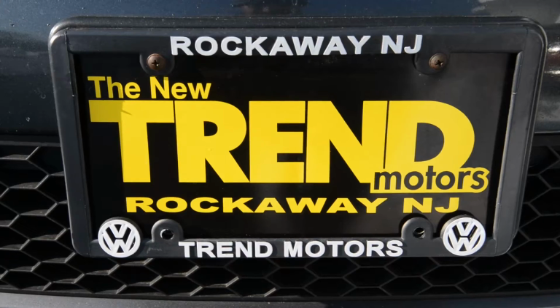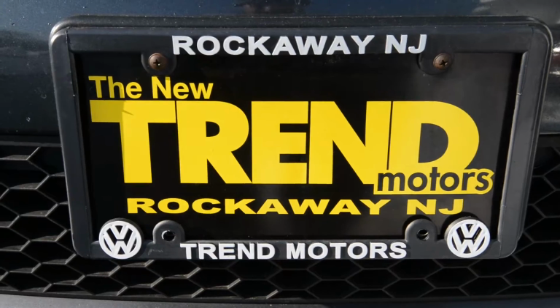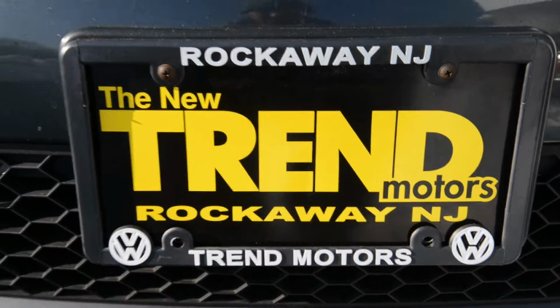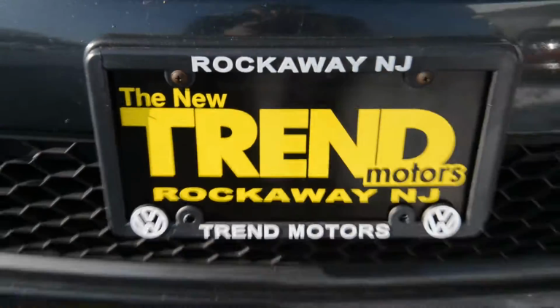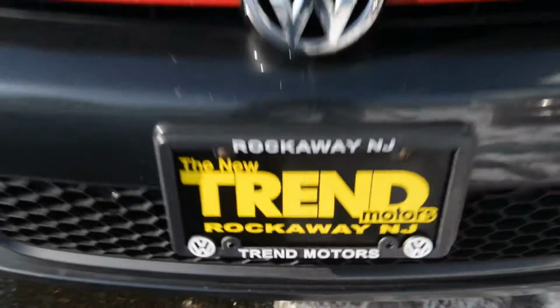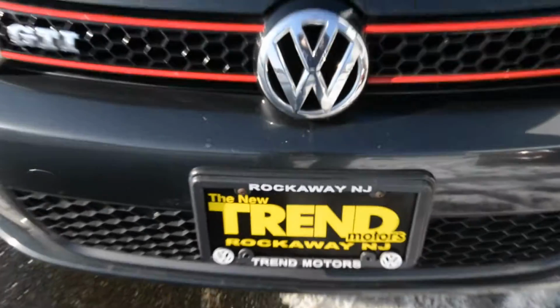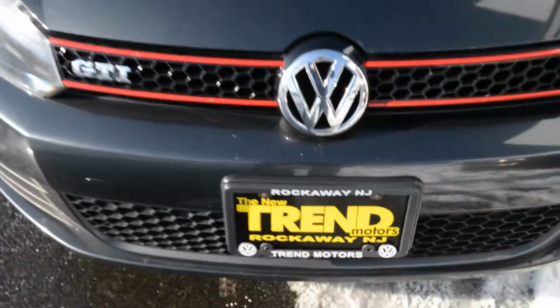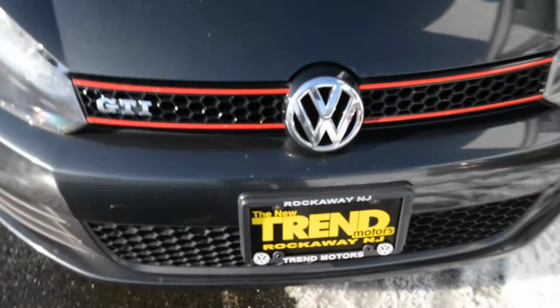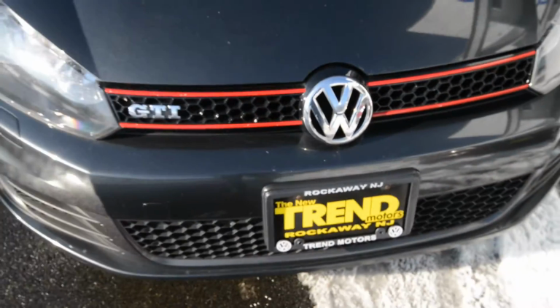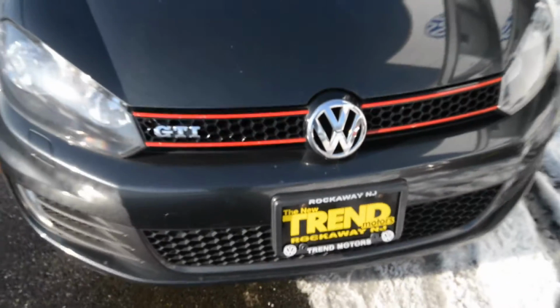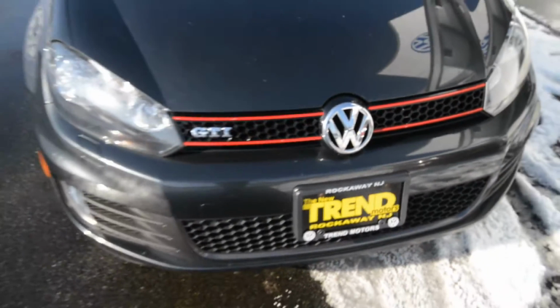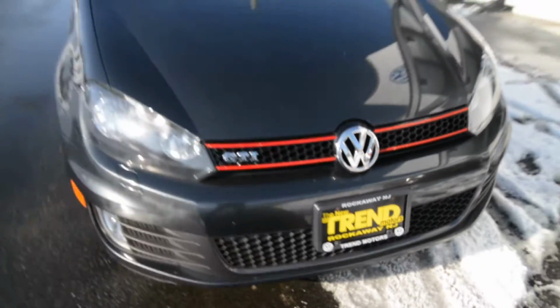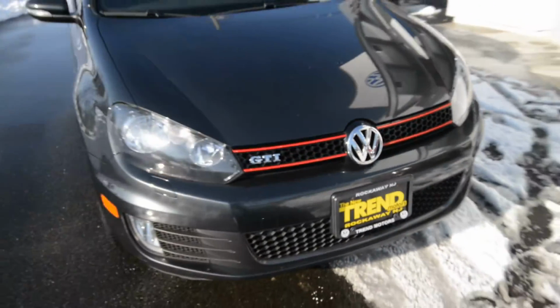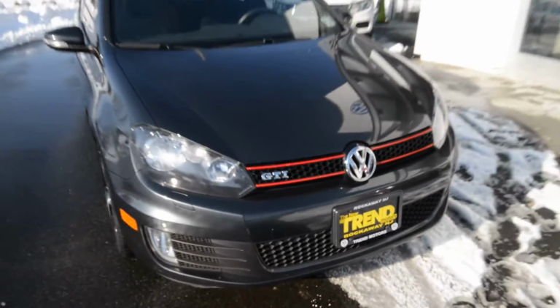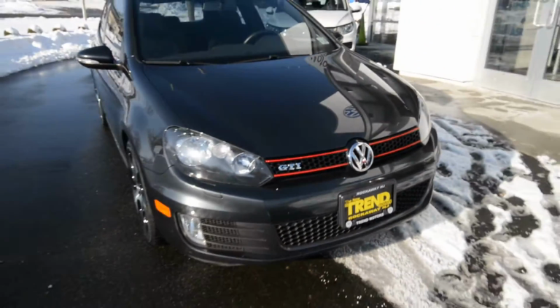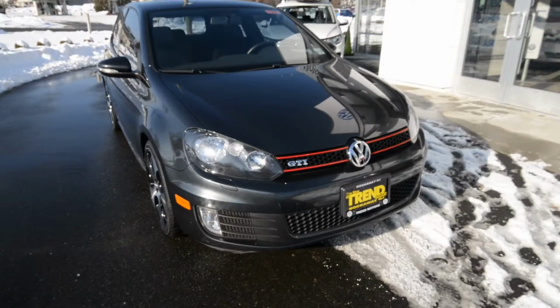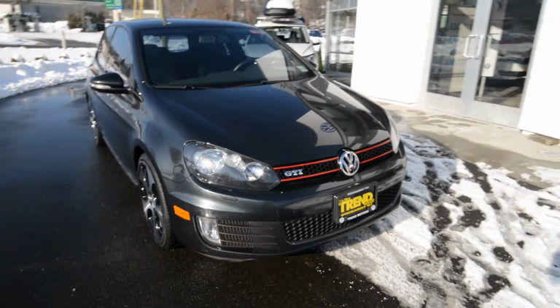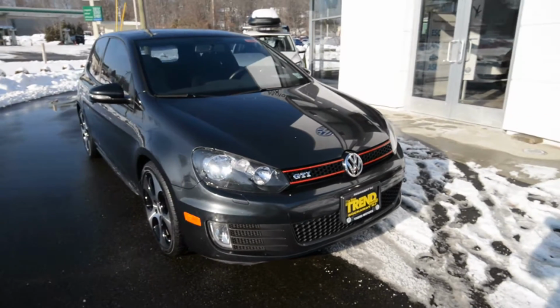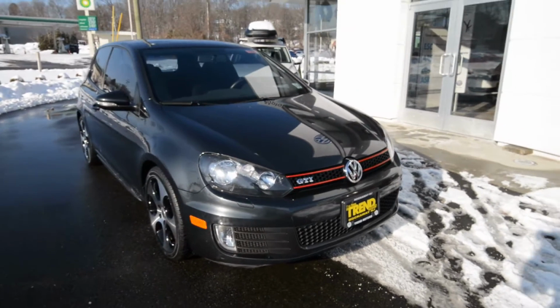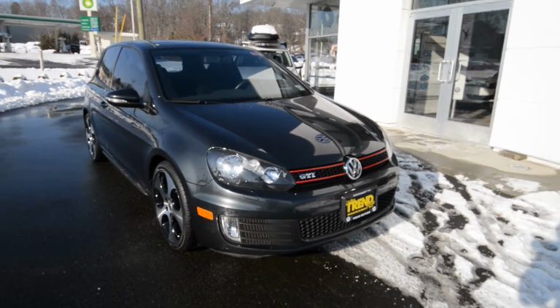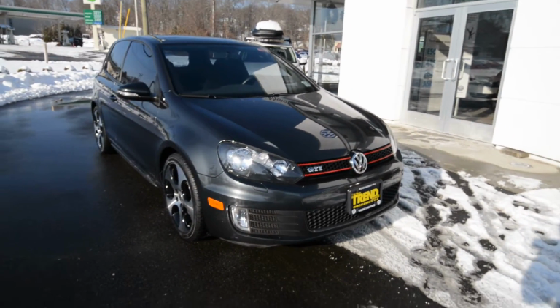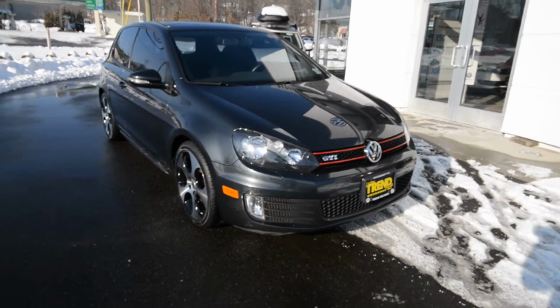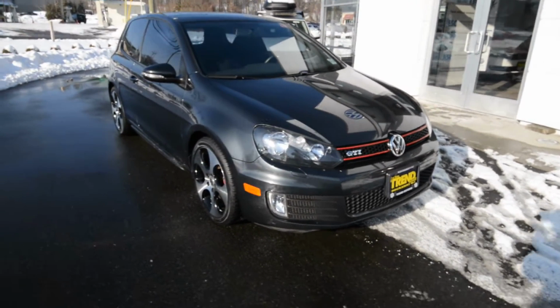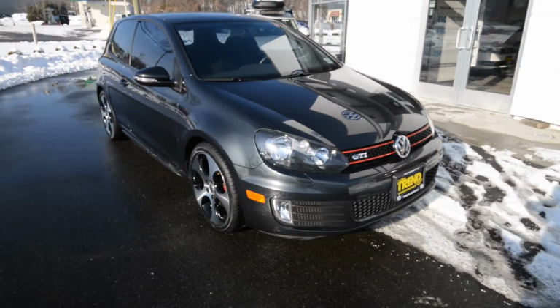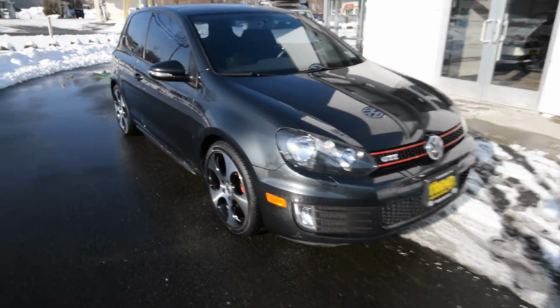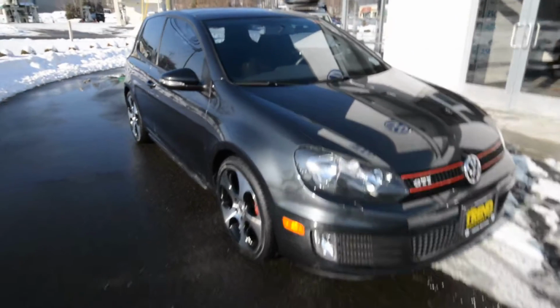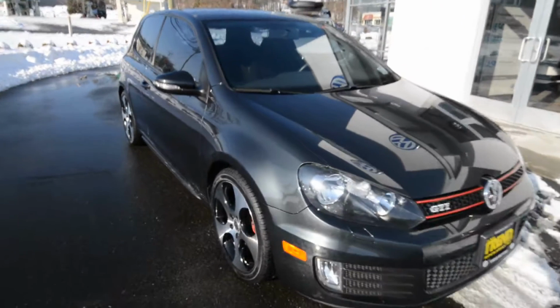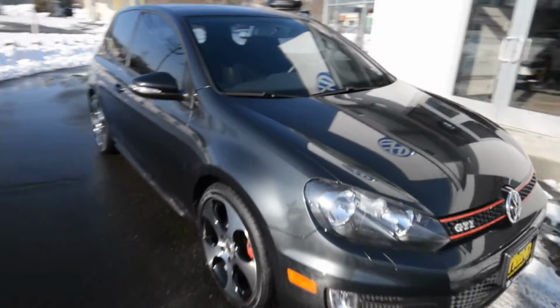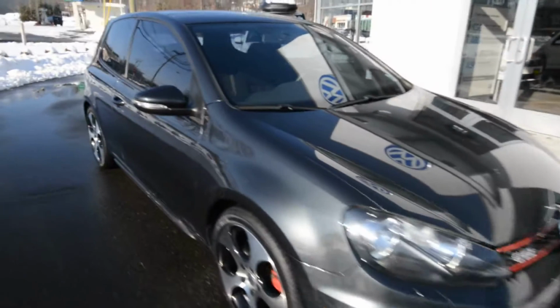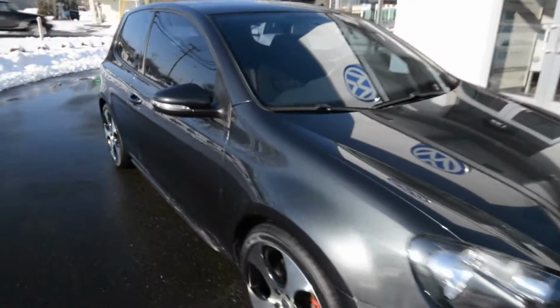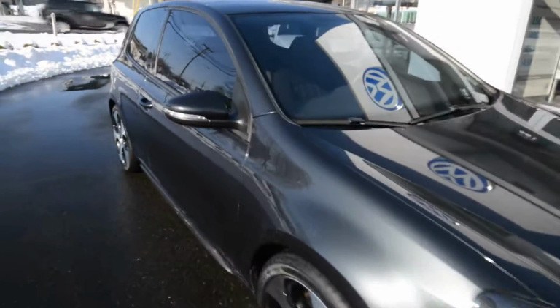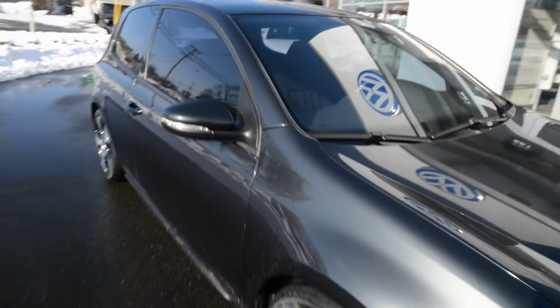Hey friends, Brian from Trend Motors Volkswagen here on location at 221 Route 46 West in Rockway, New Jersey, with this very nice 2011 GTI.